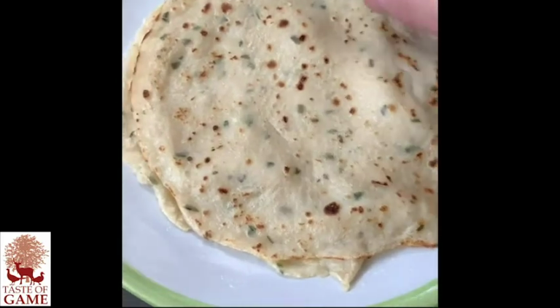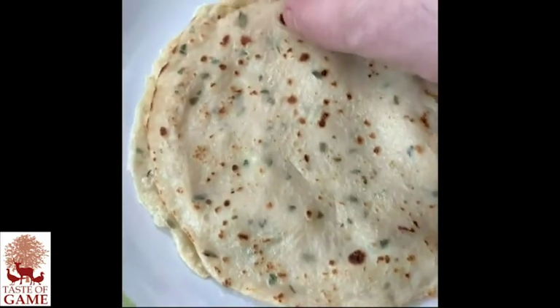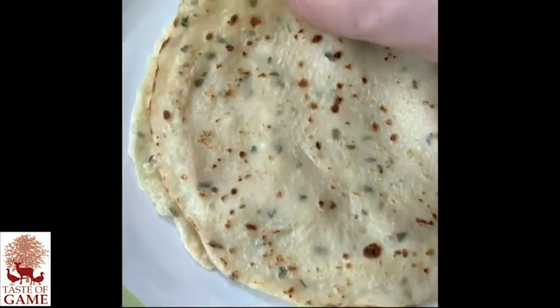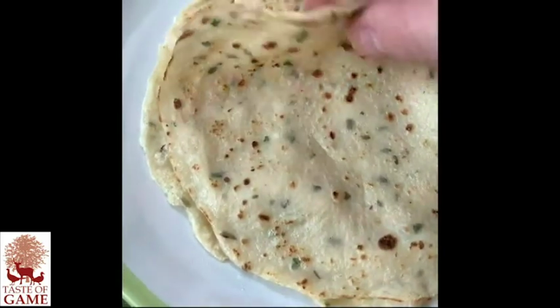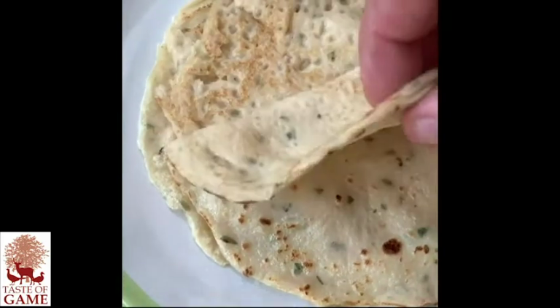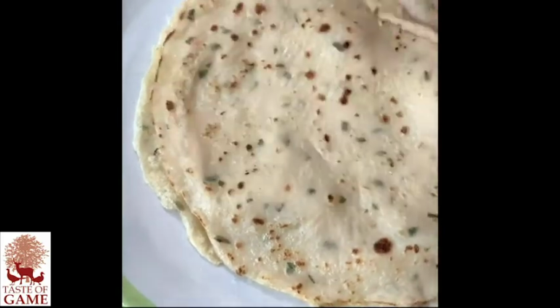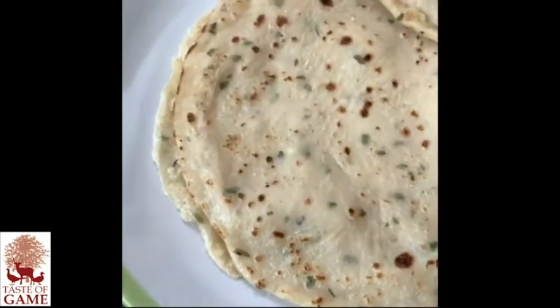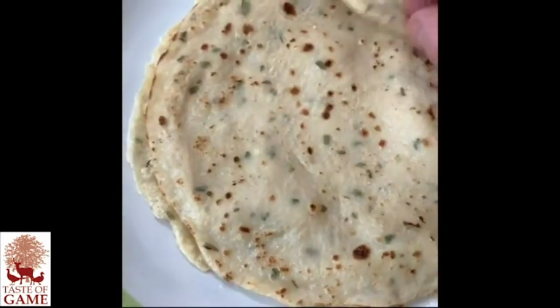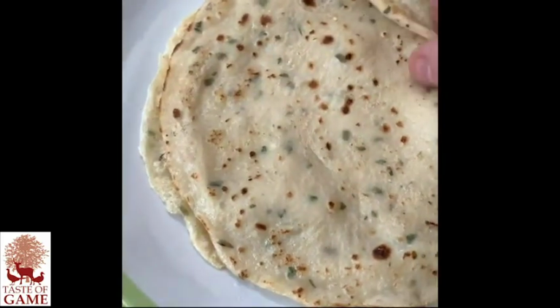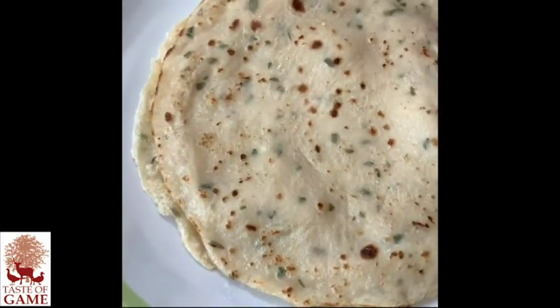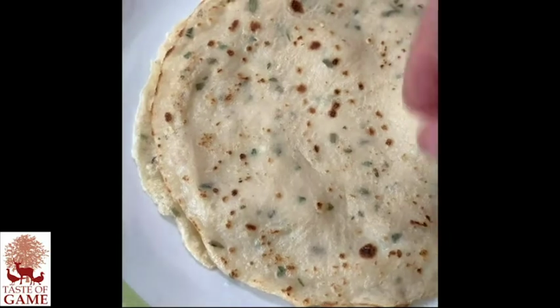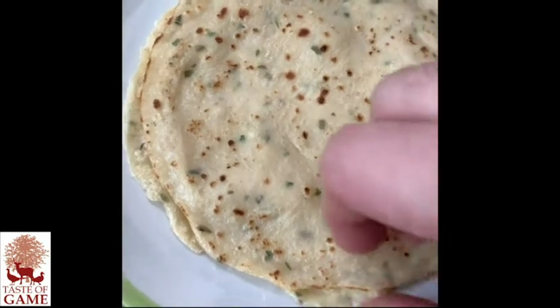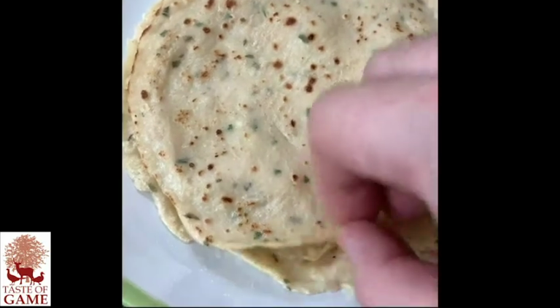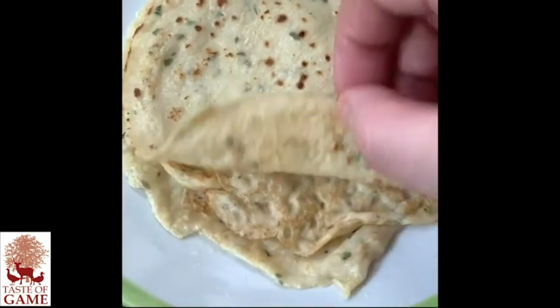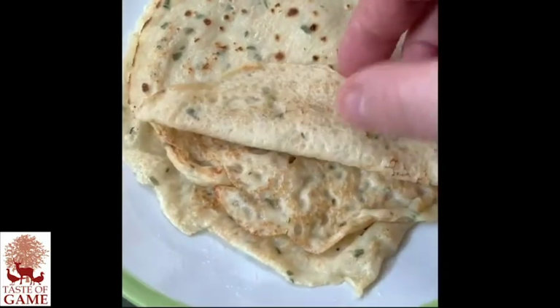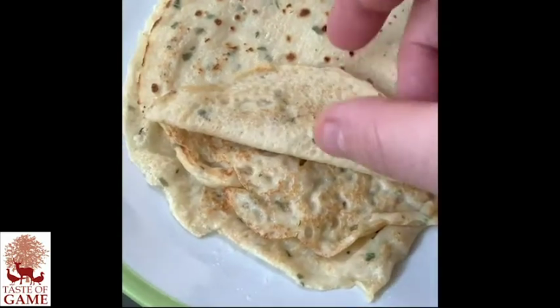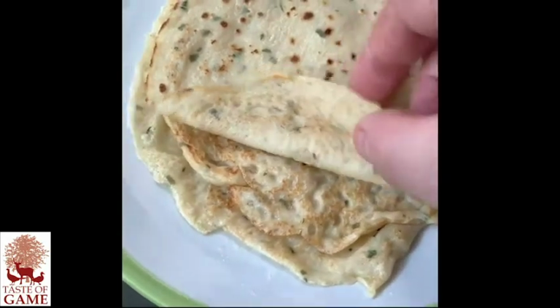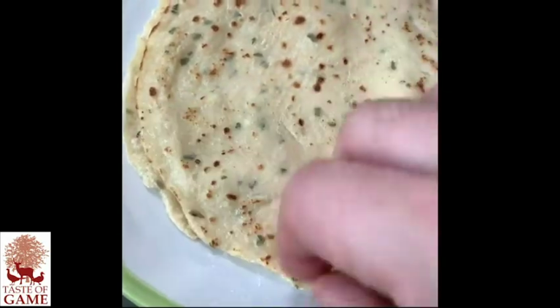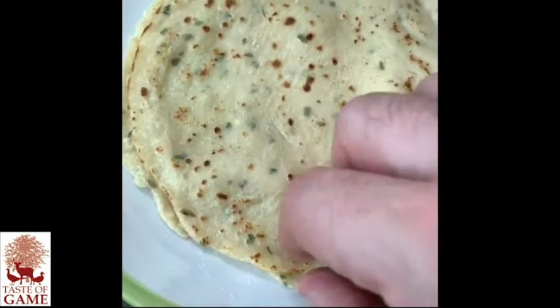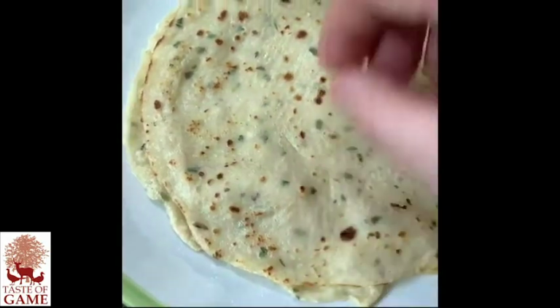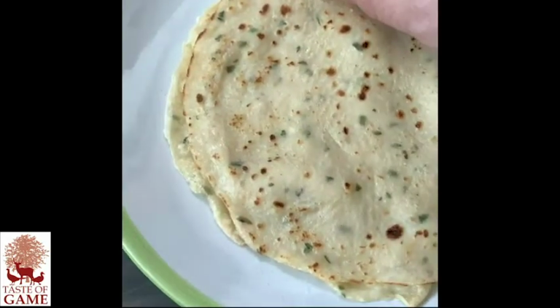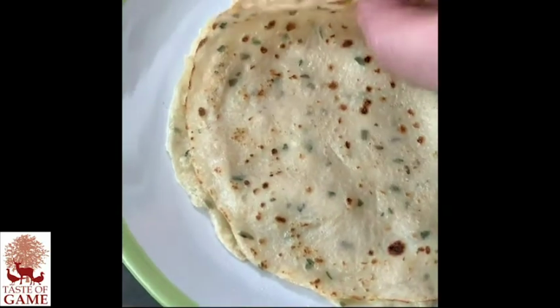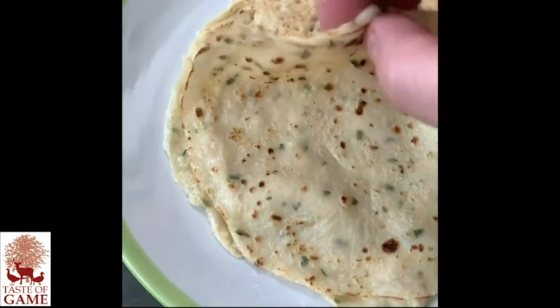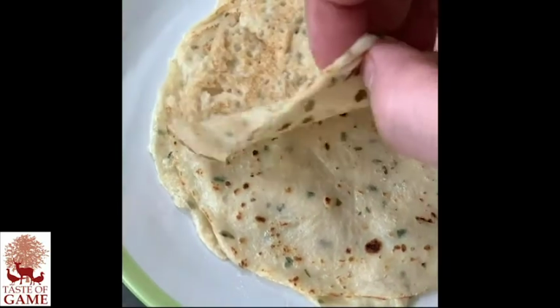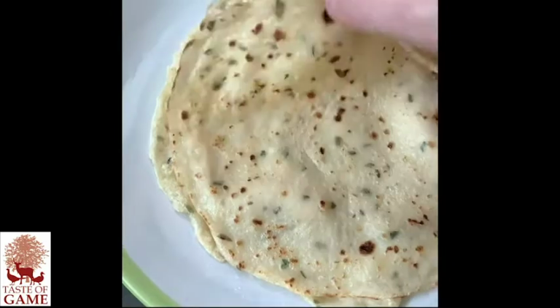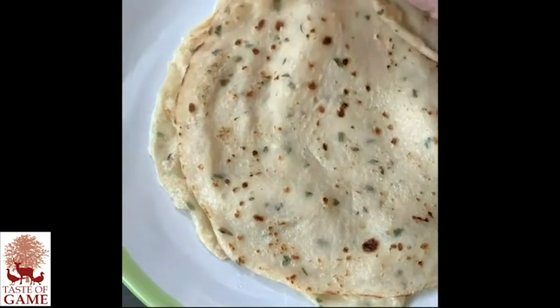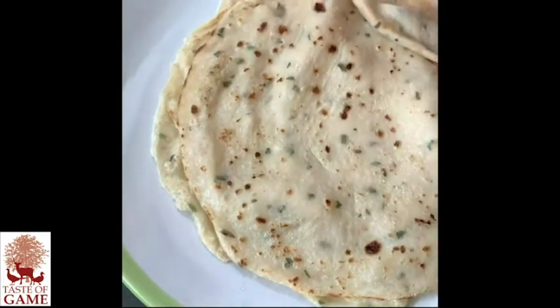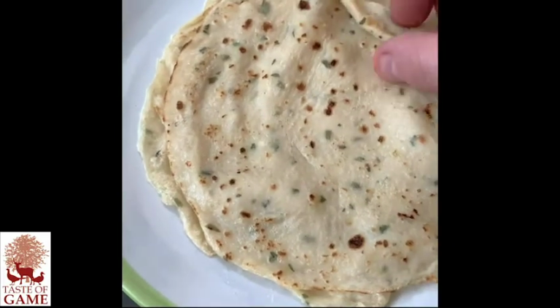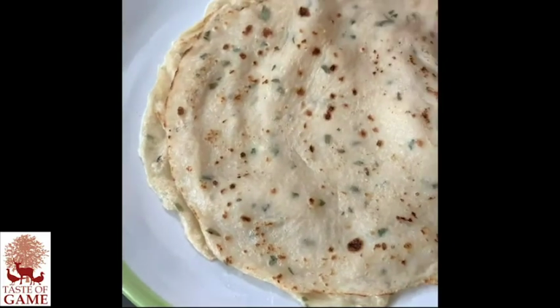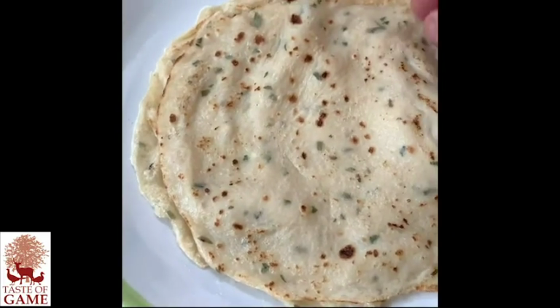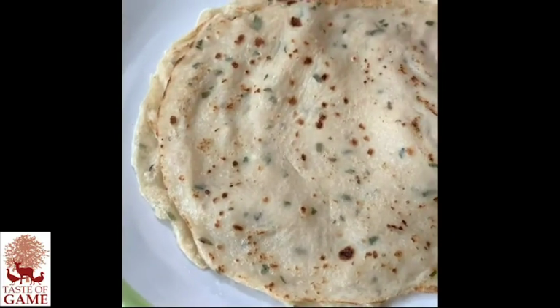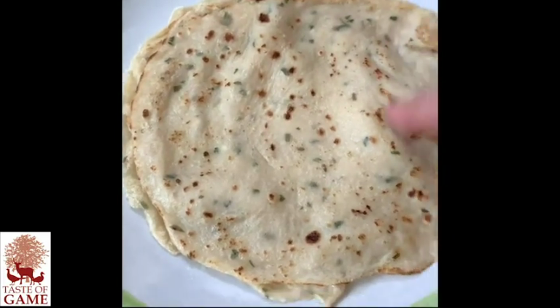Here we've got some lovely herb crepes for the wellington, just a little bit of tarragon and parsley through there and a standard recipe. I'm just going to let them cool down for wrapping.